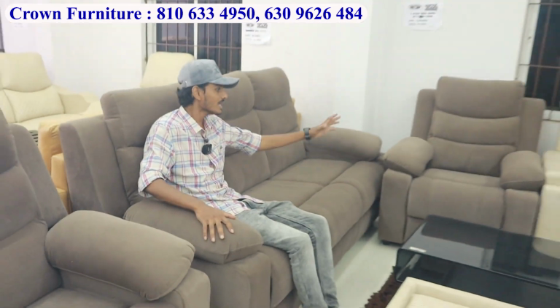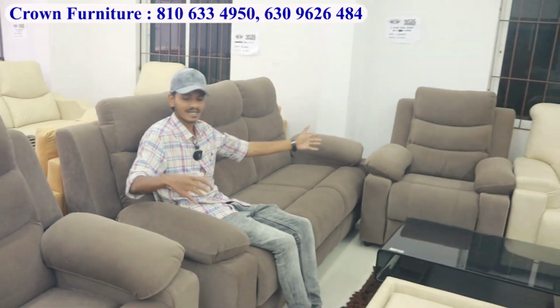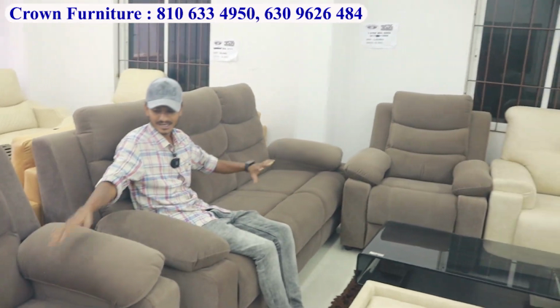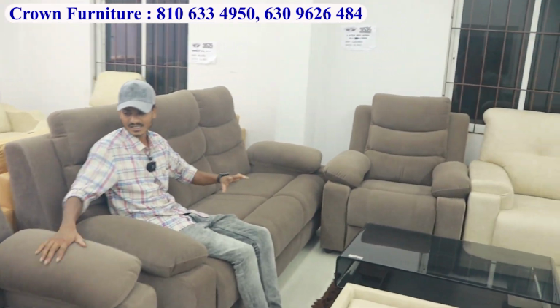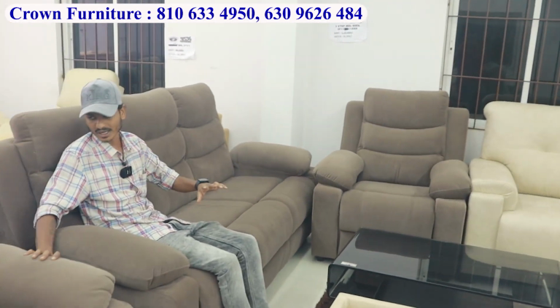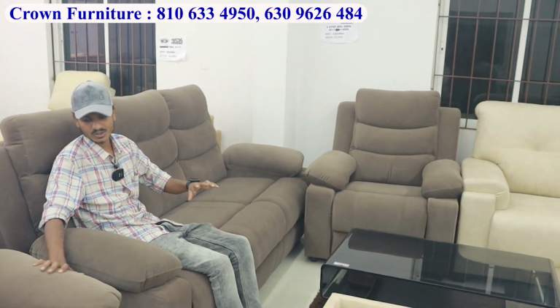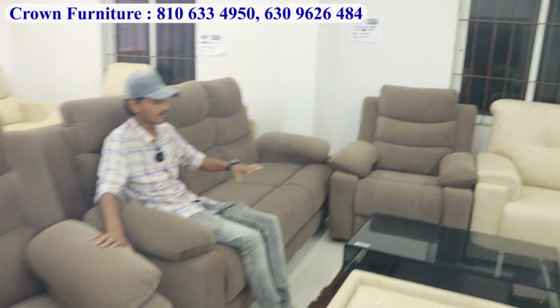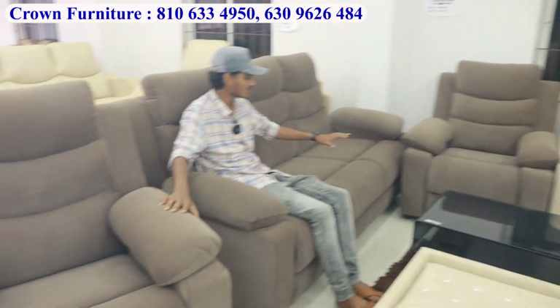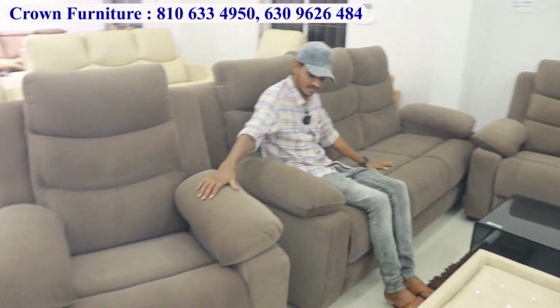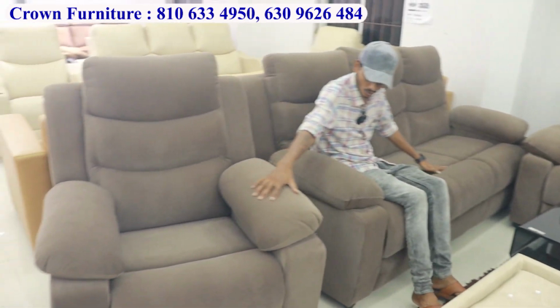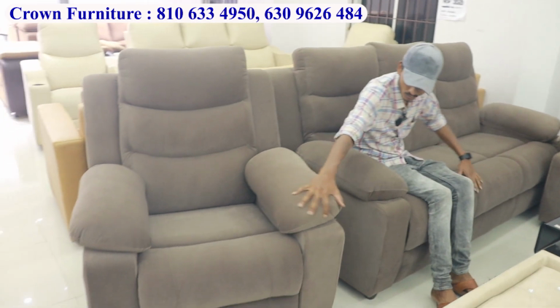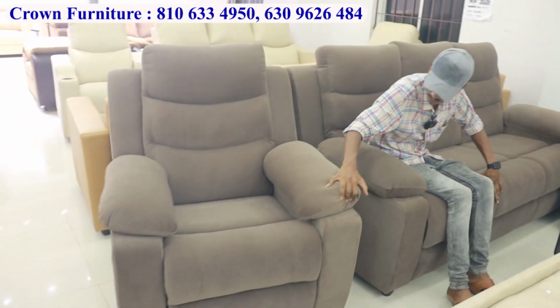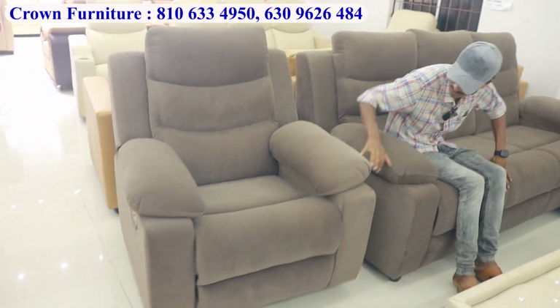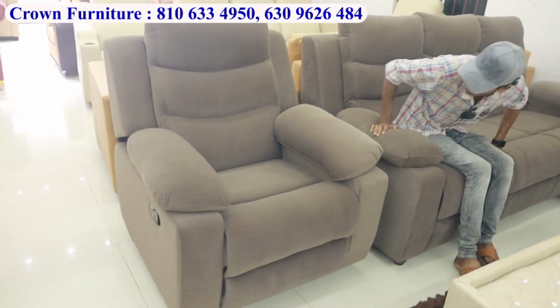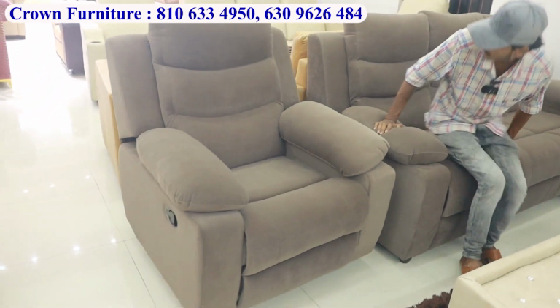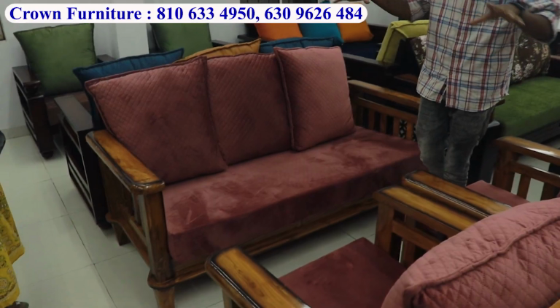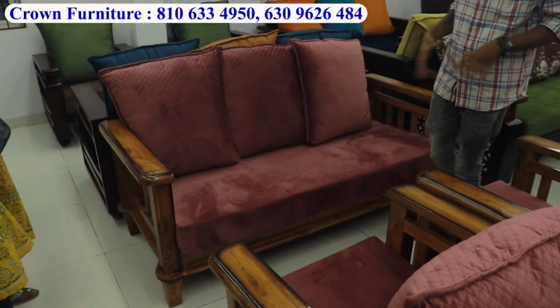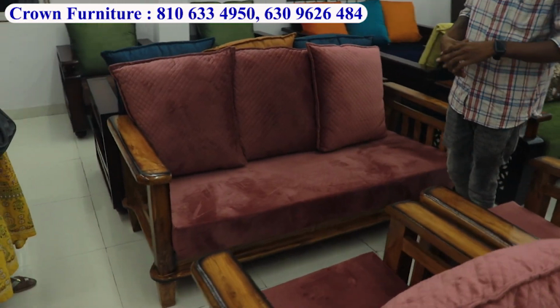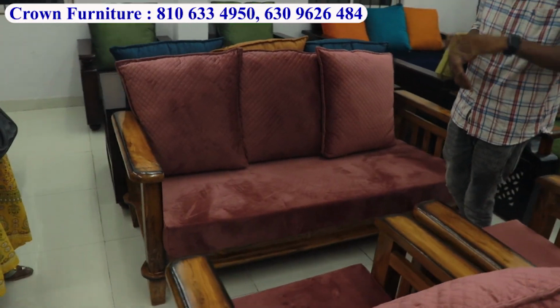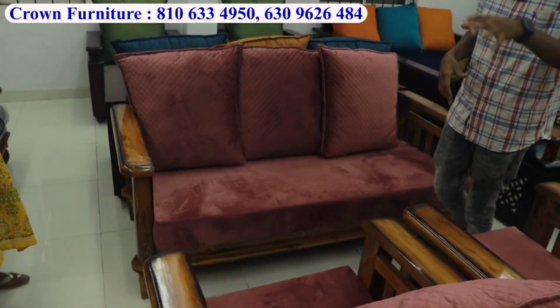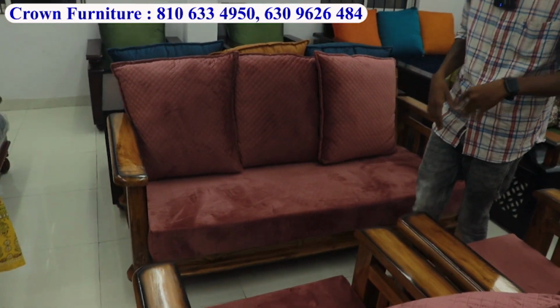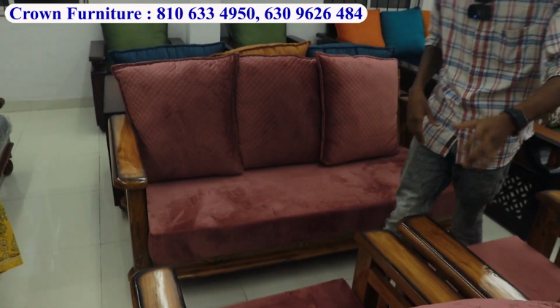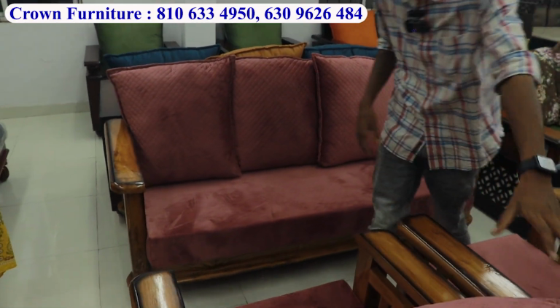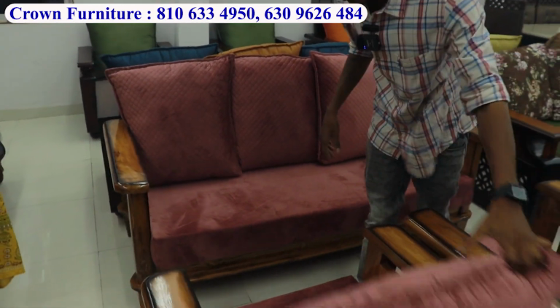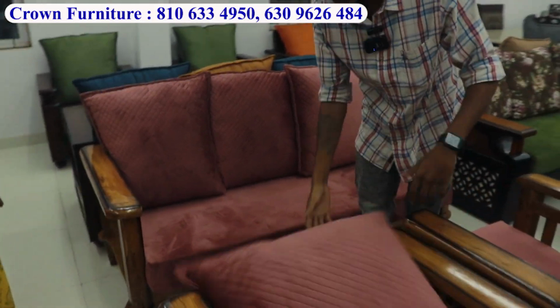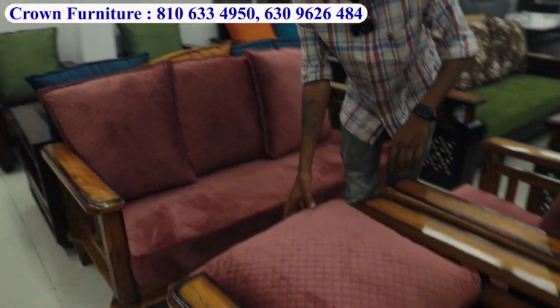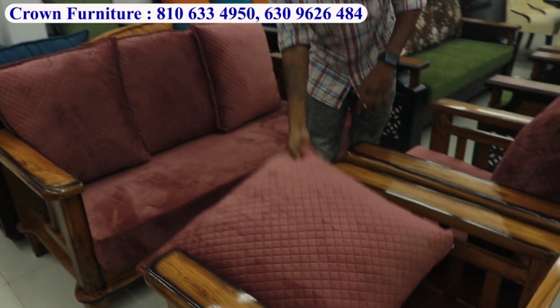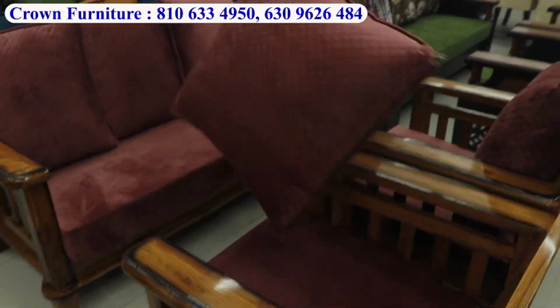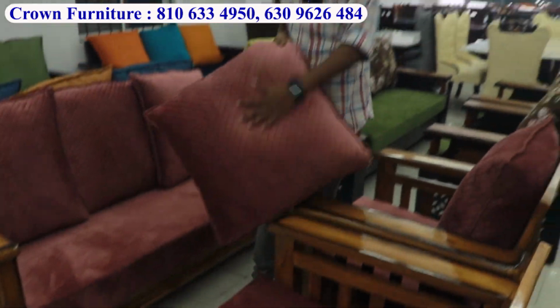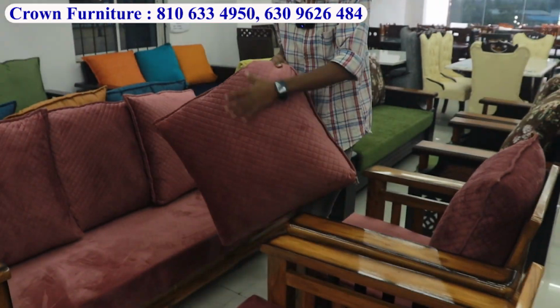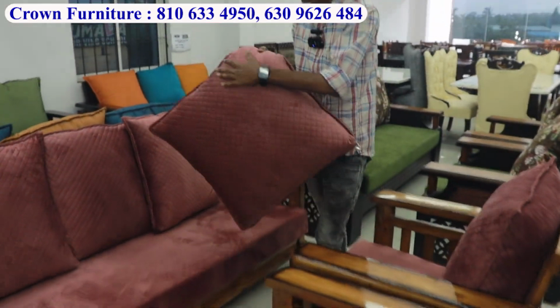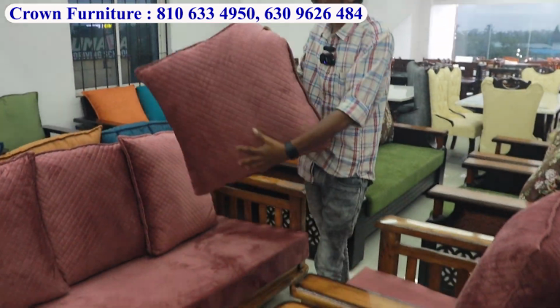Single chairs, recliners, three-seater normal, rocking, revolving — totally T-coat sofa in 3 plus 1 plus 1 configuration with foaming. Detachable and washable covers.